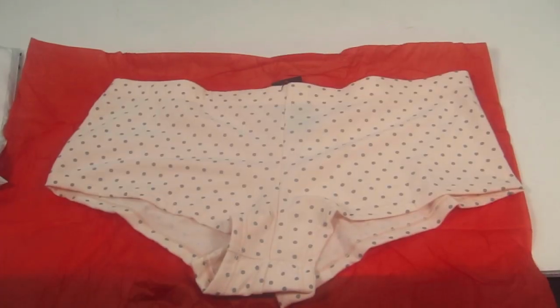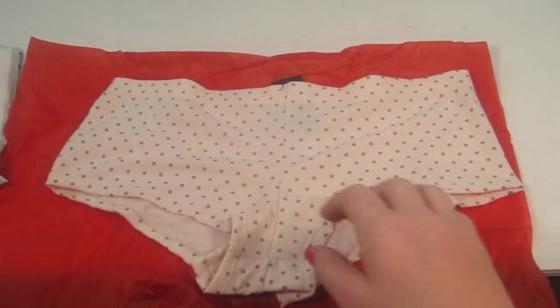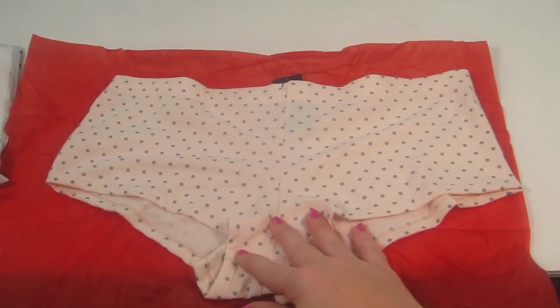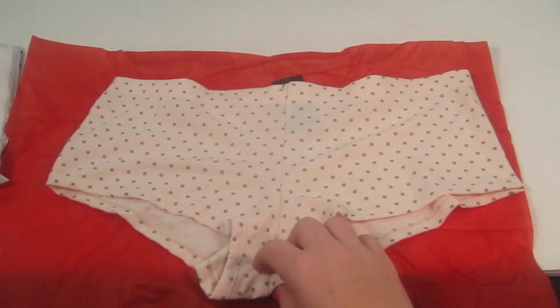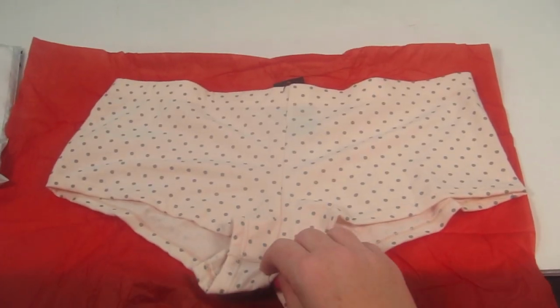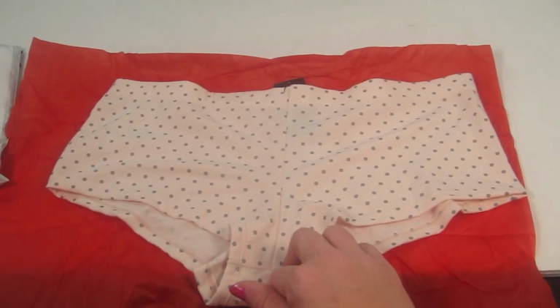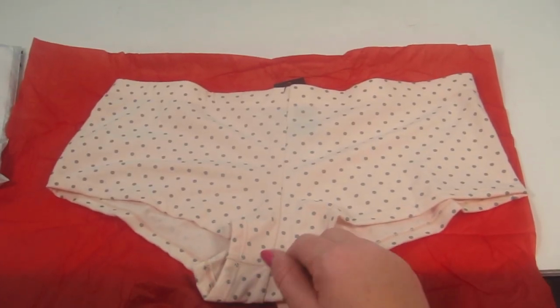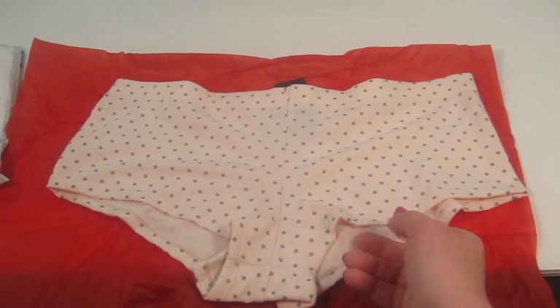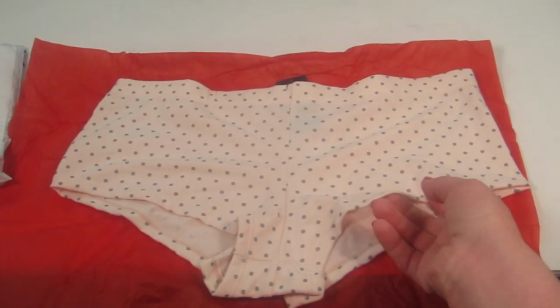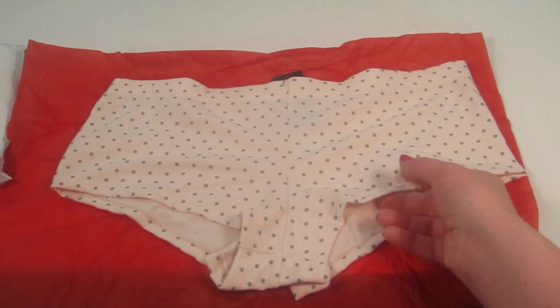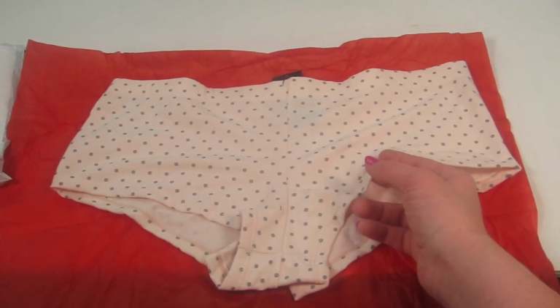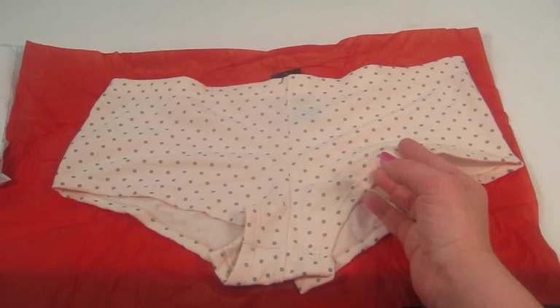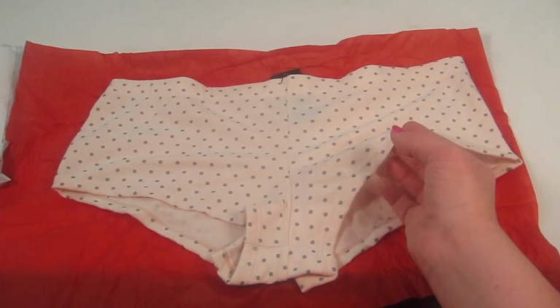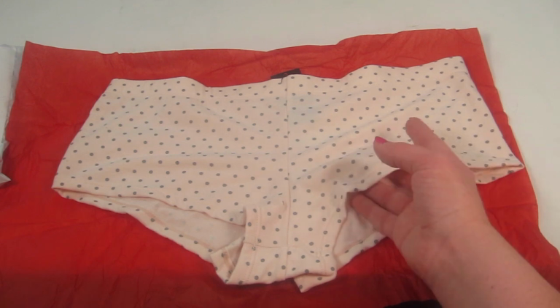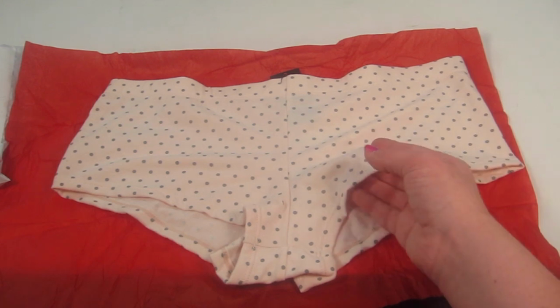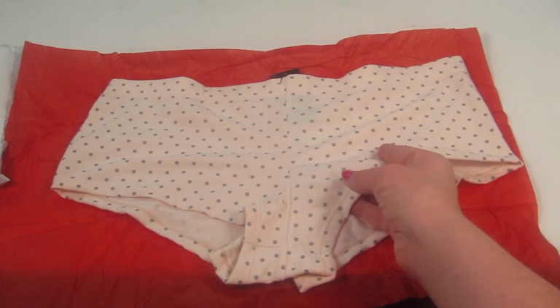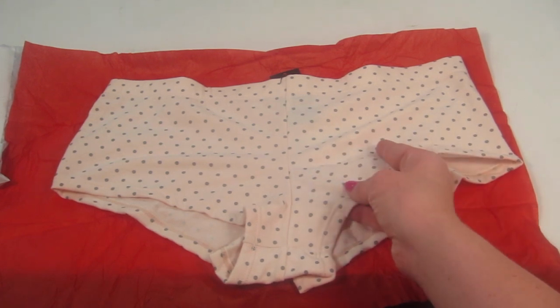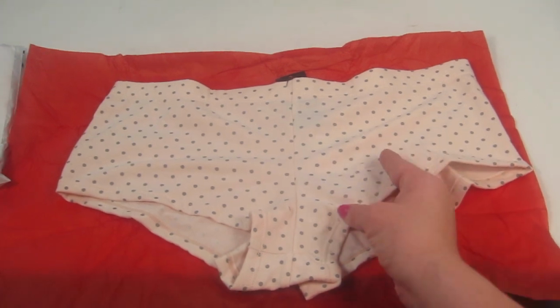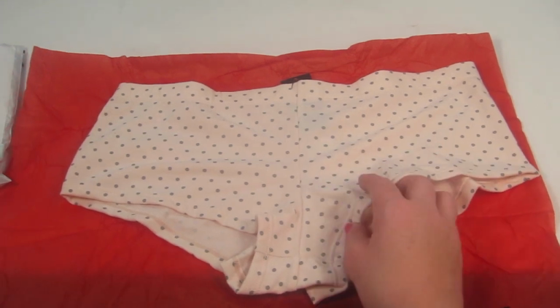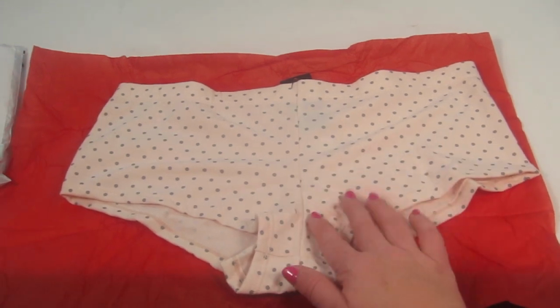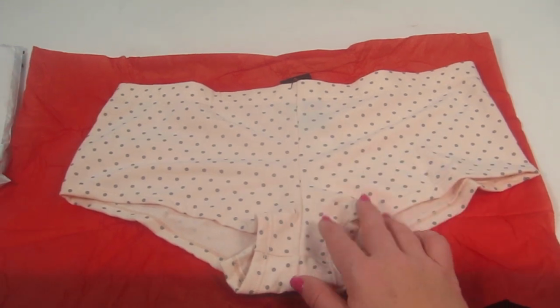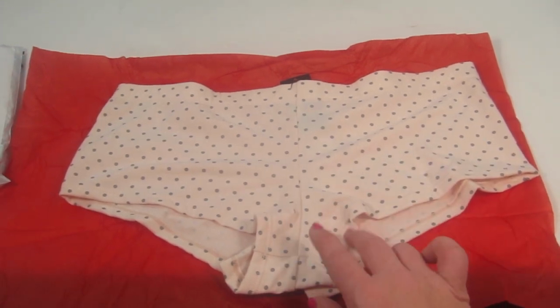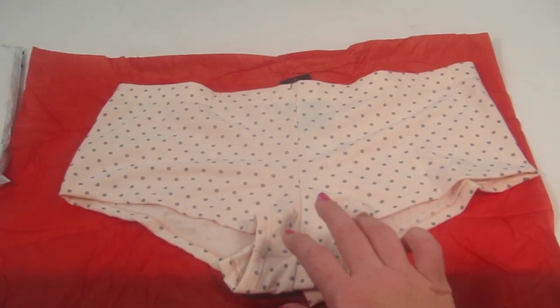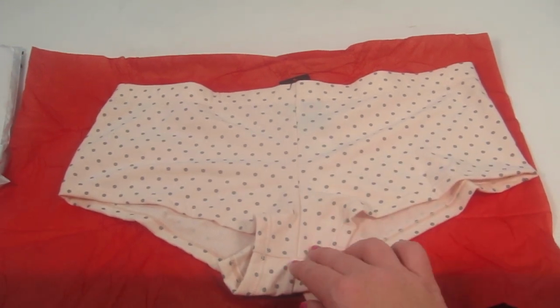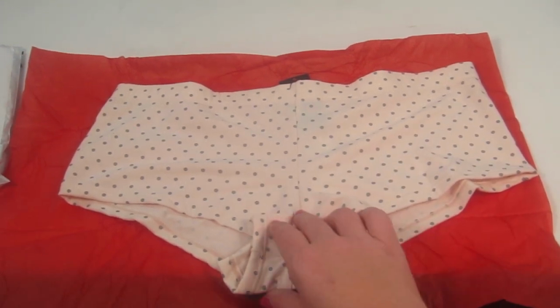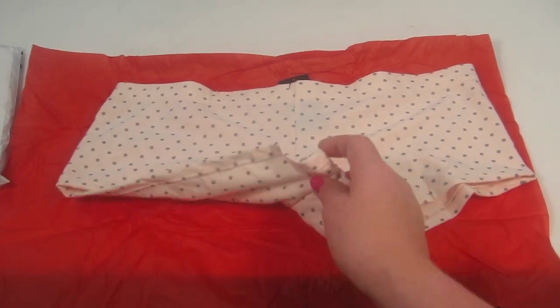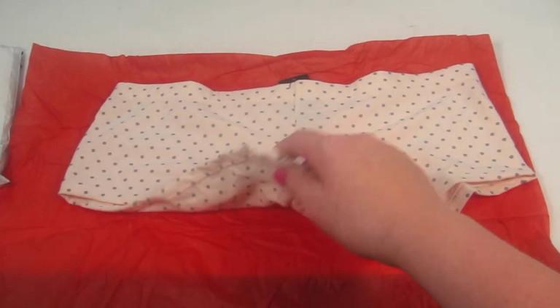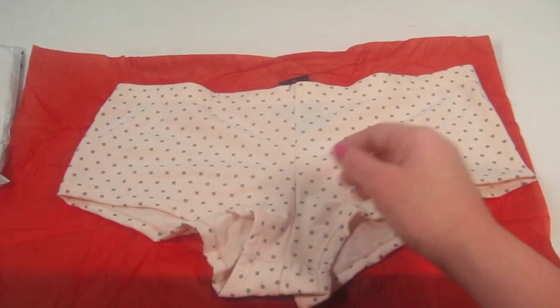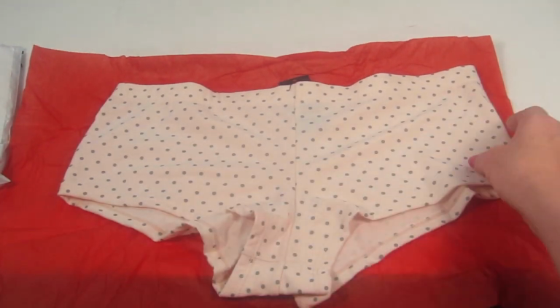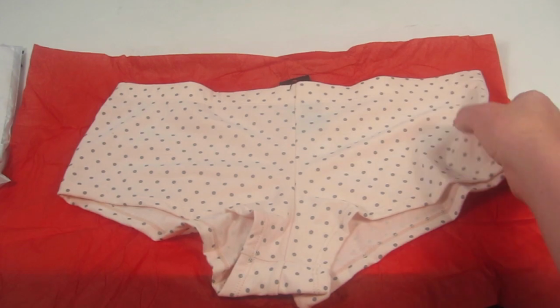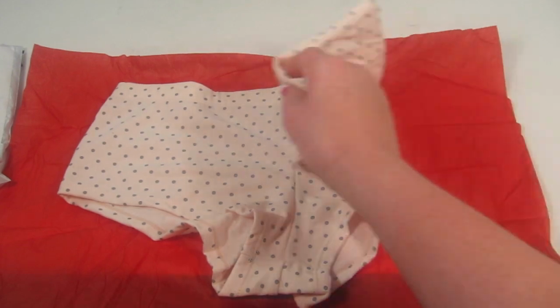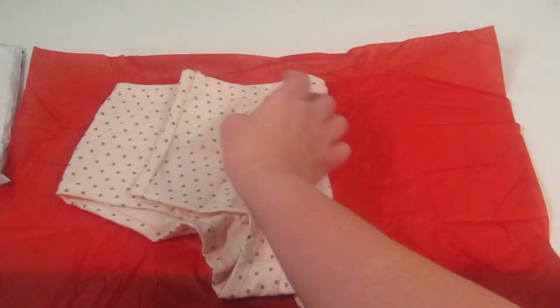This first pair is from Umeta. It's a very soft peachy pink with little gray polka dots — they're like little boy shorts. They look really comfortable.